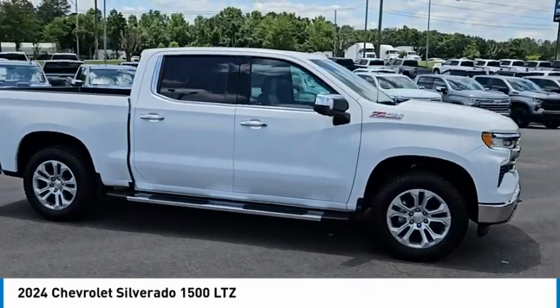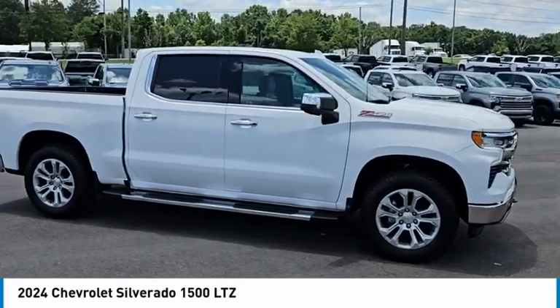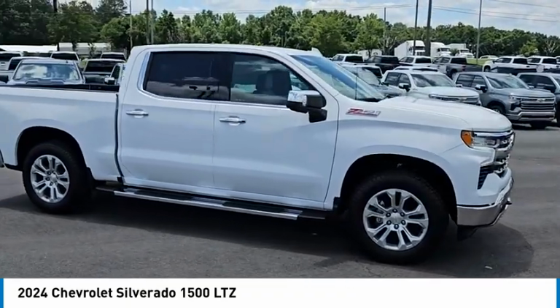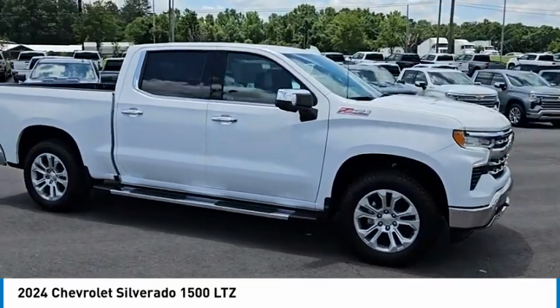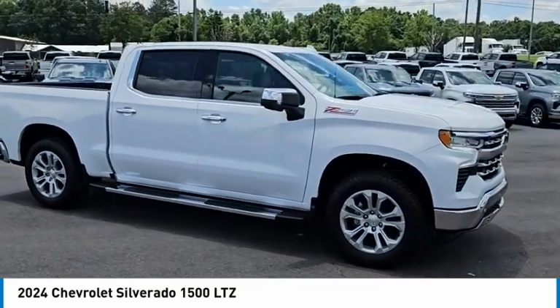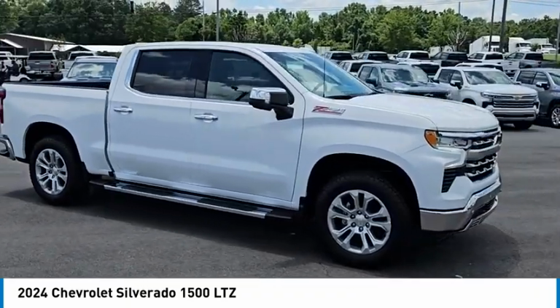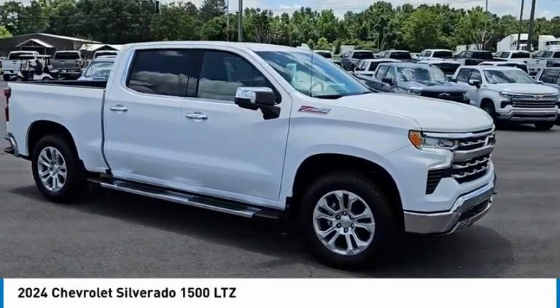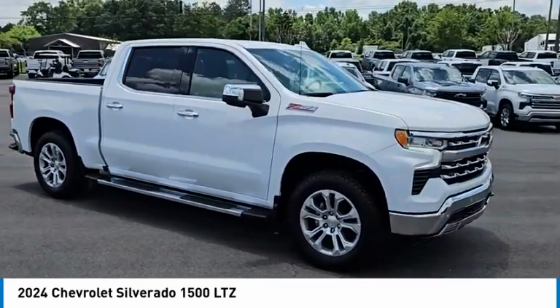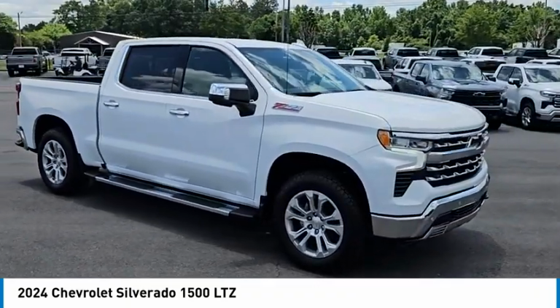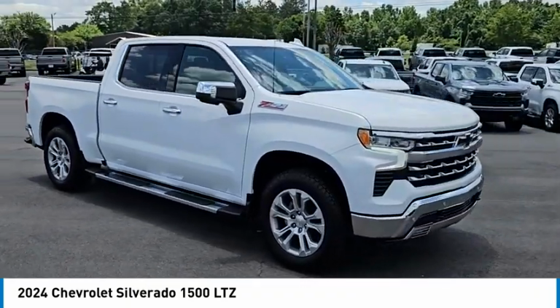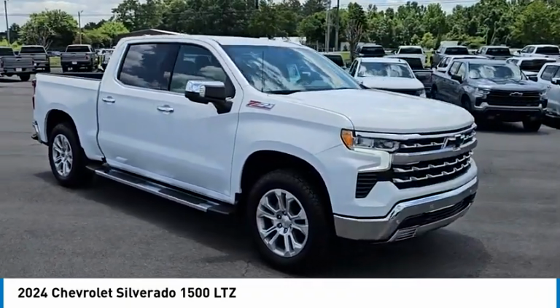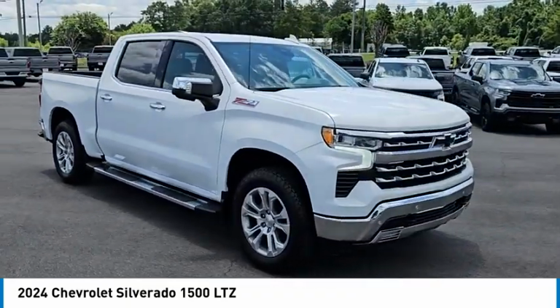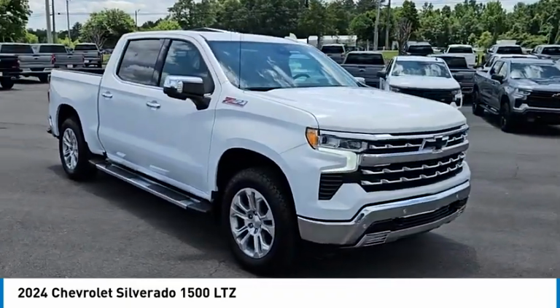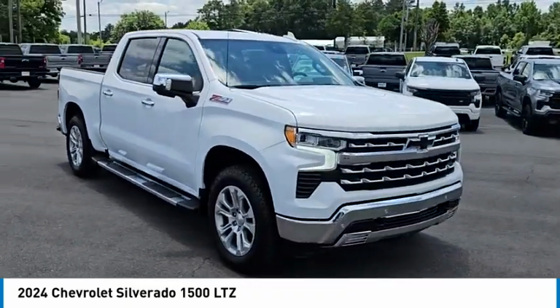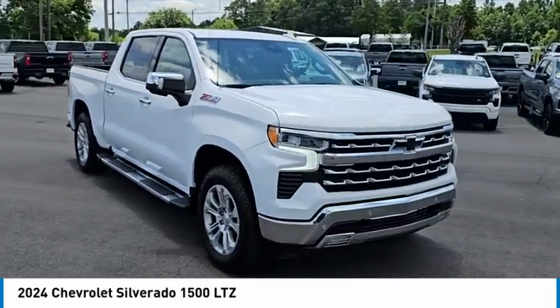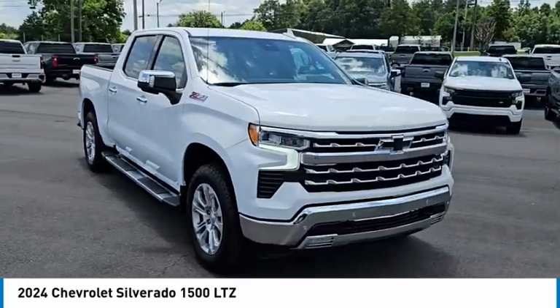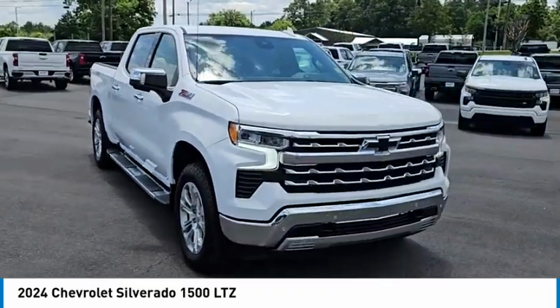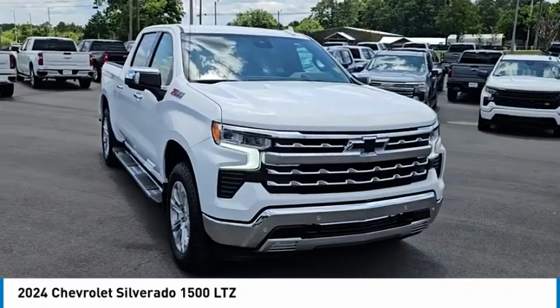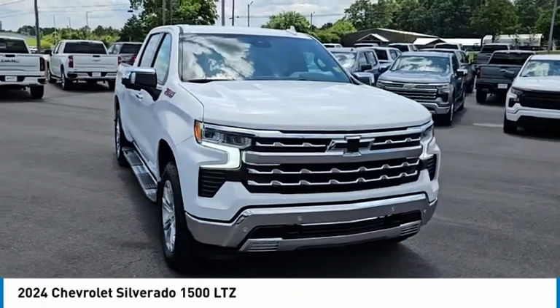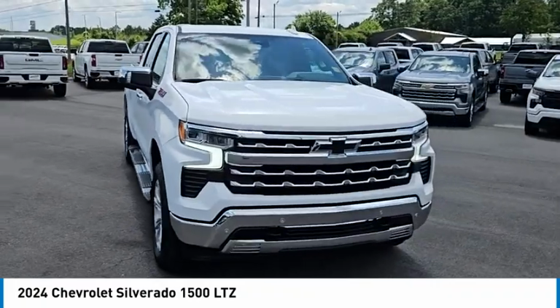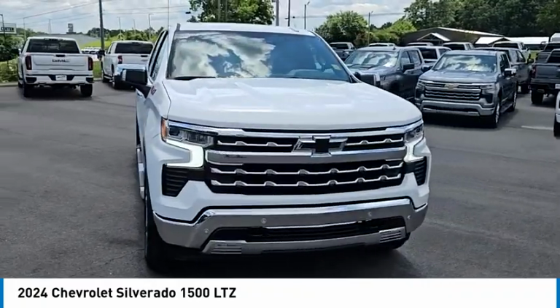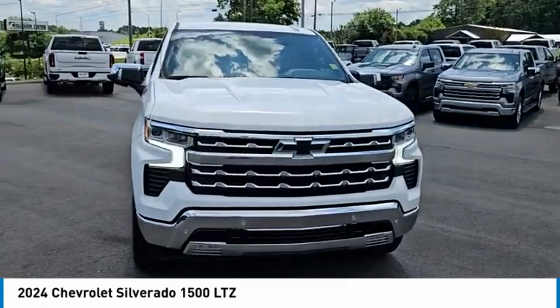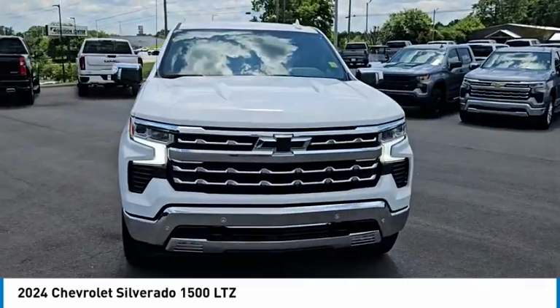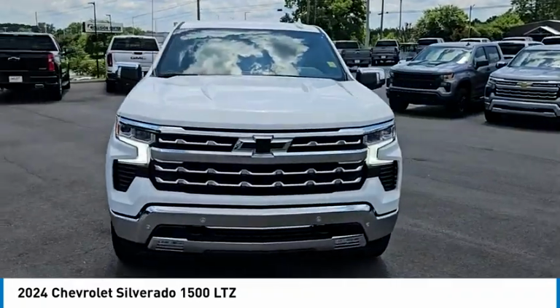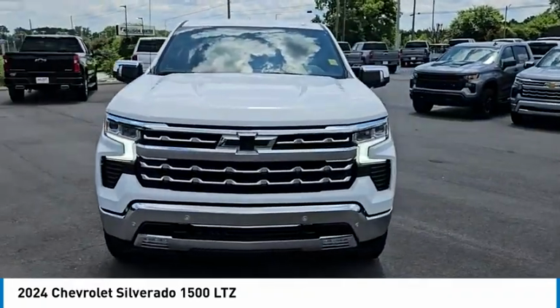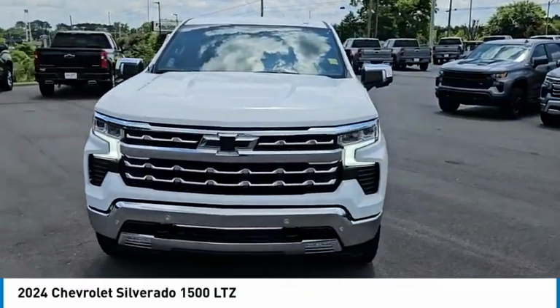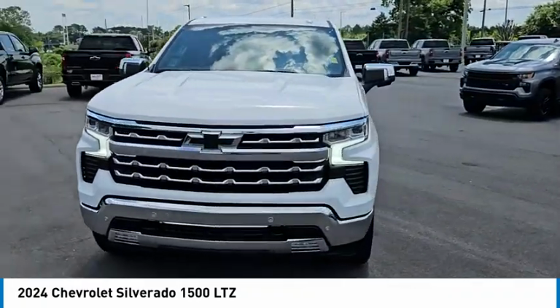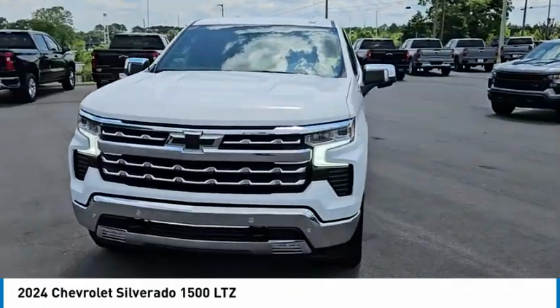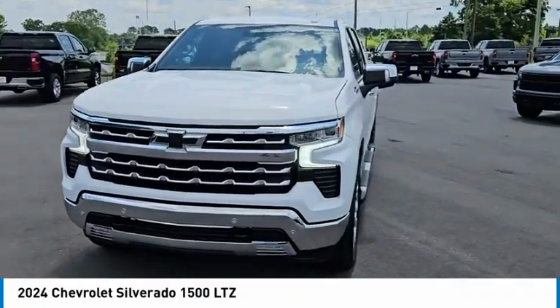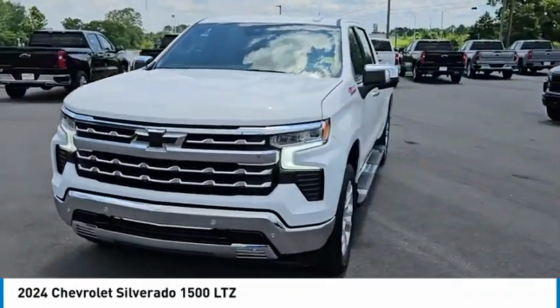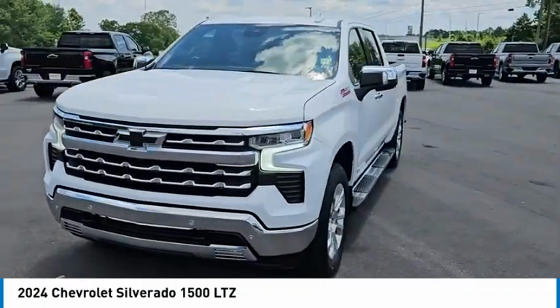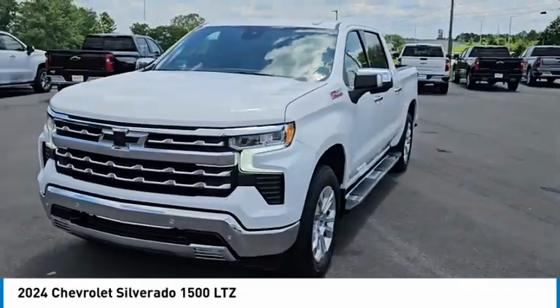Aluminum wheels, remote engine start, stability control, tire pressure monitor. This beauty is sure to make you the talk of the neighborhood.